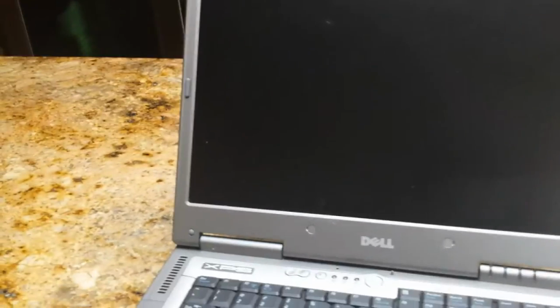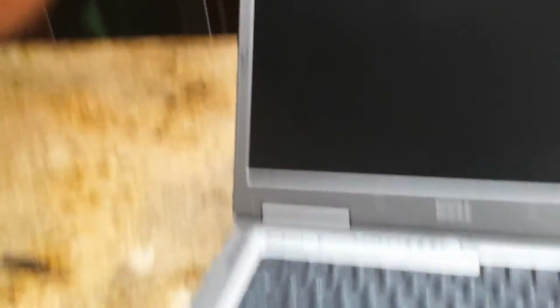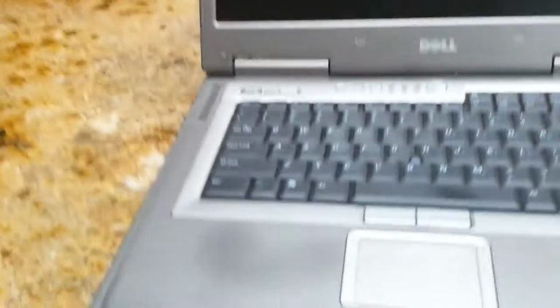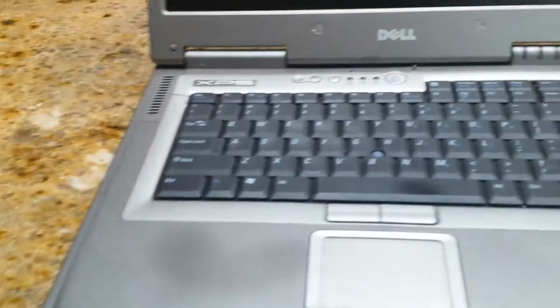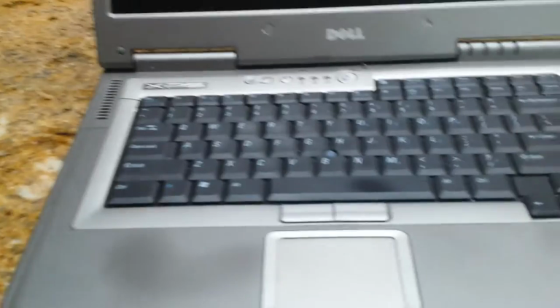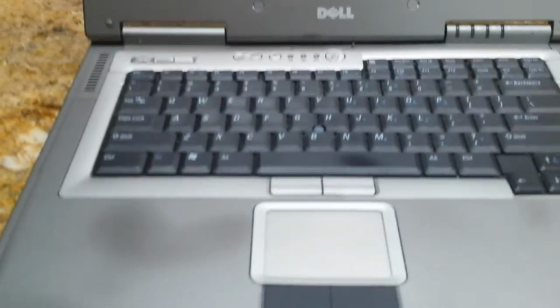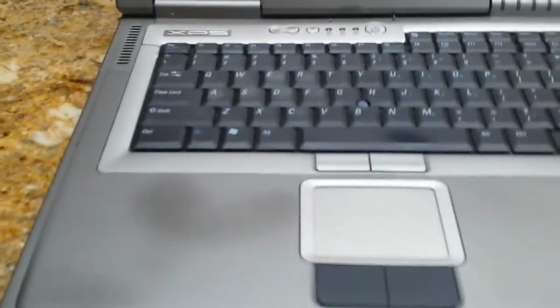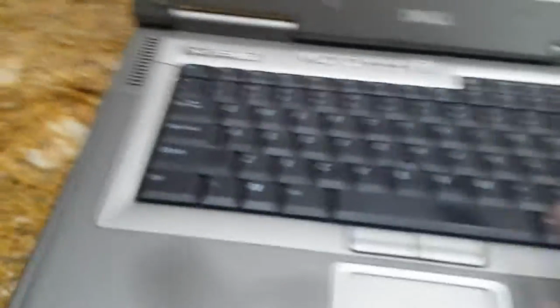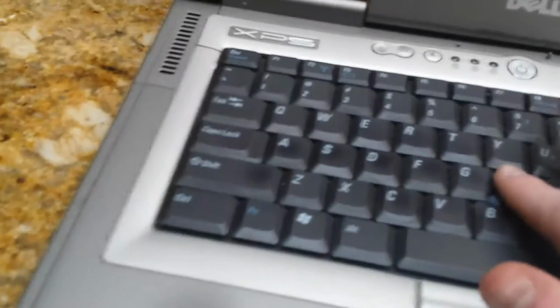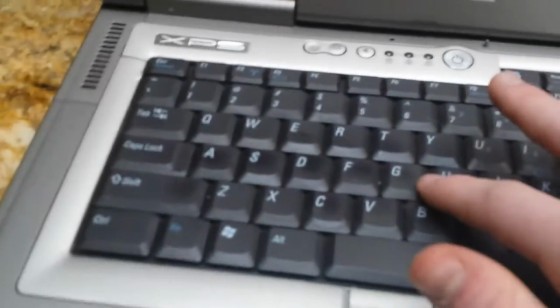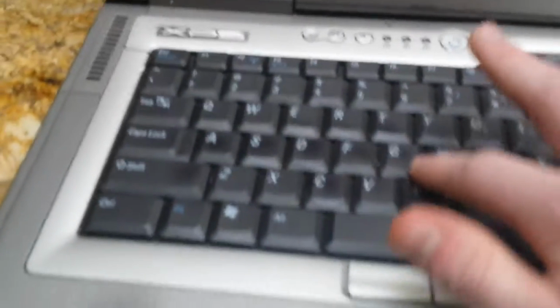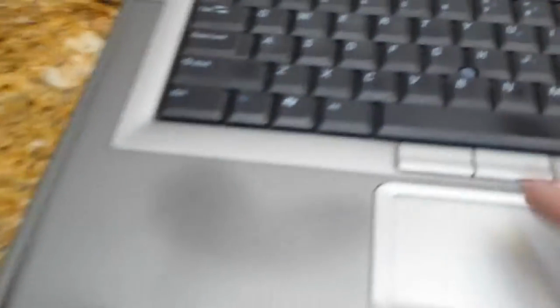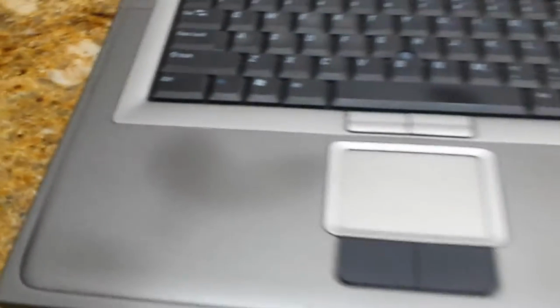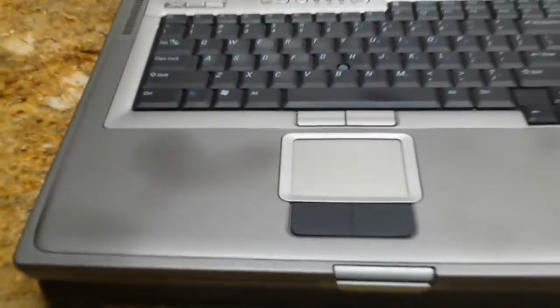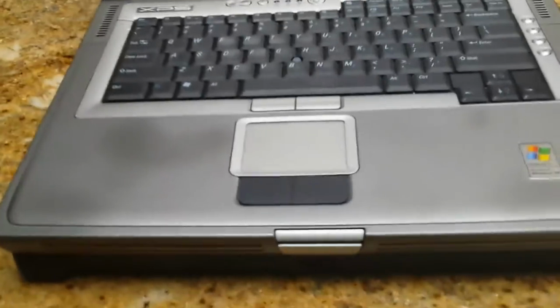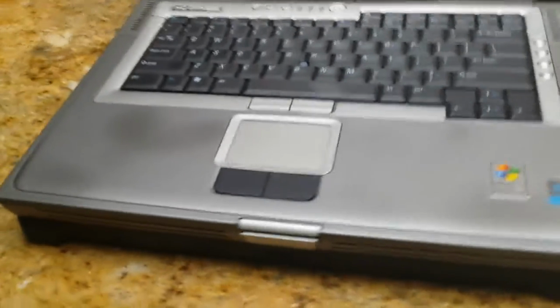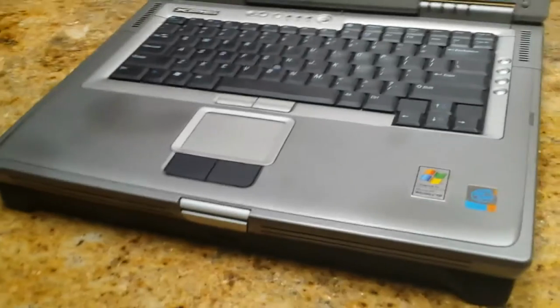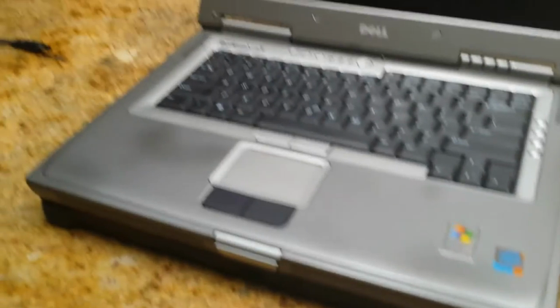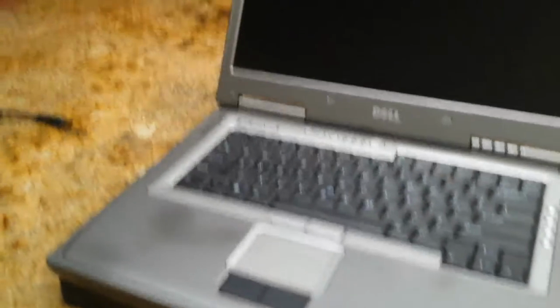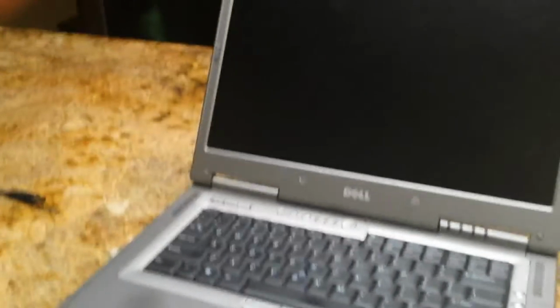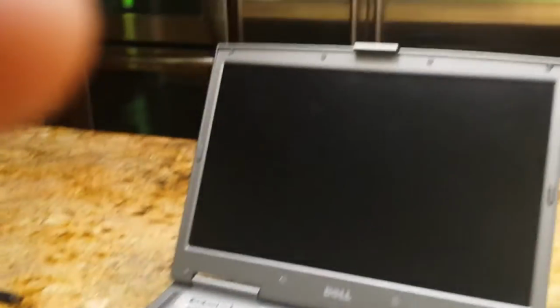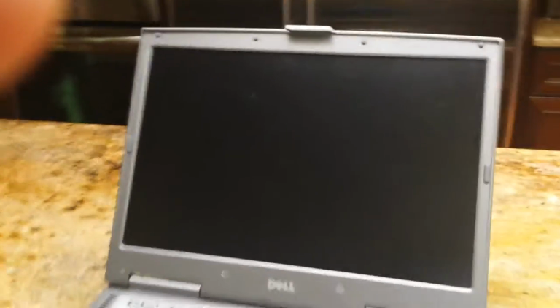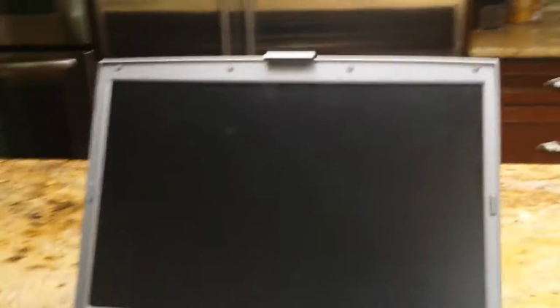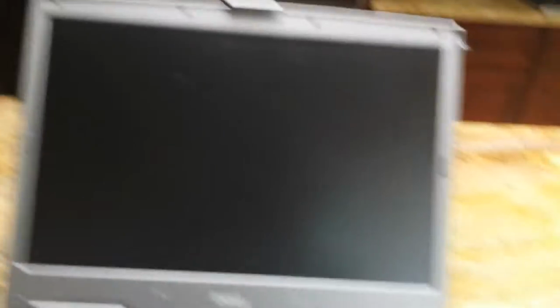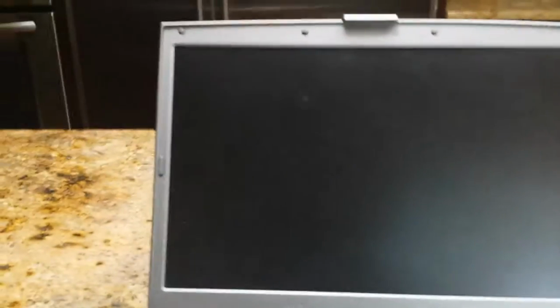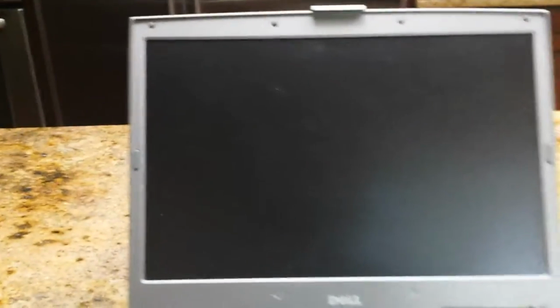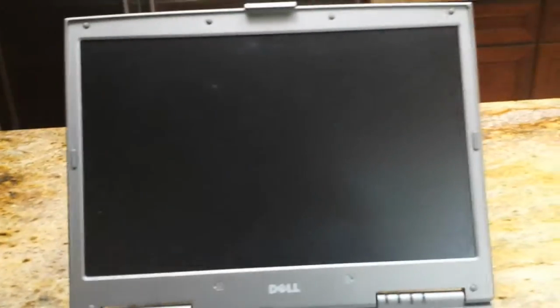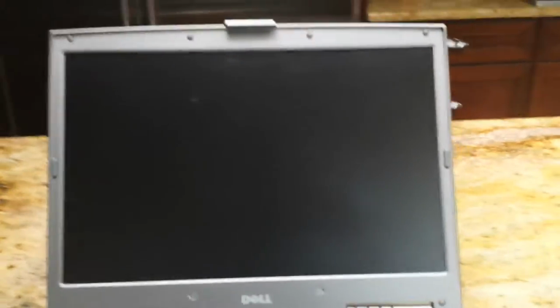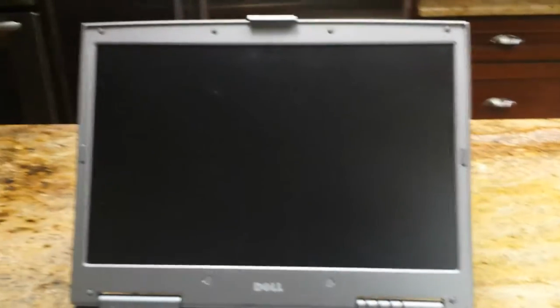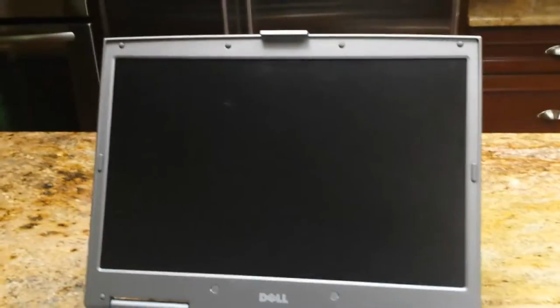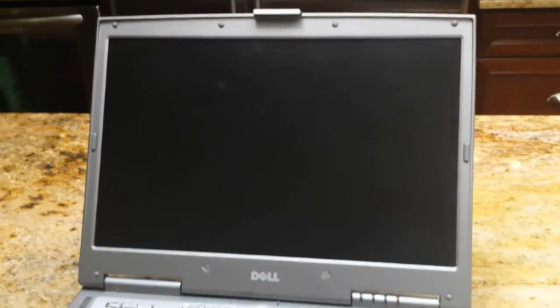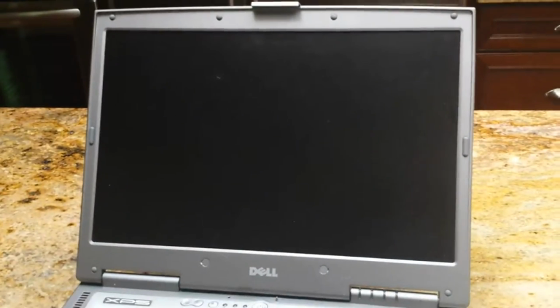This computer had a nice keyboard with a little nub in the middle, and a touchpad. What really amazes me is the screen. For that time, to be able to push that many pixels was astounding.